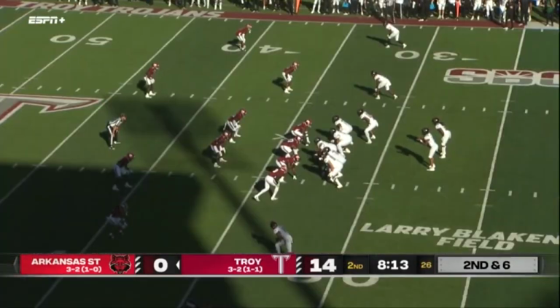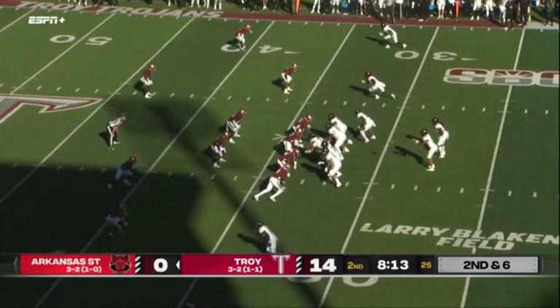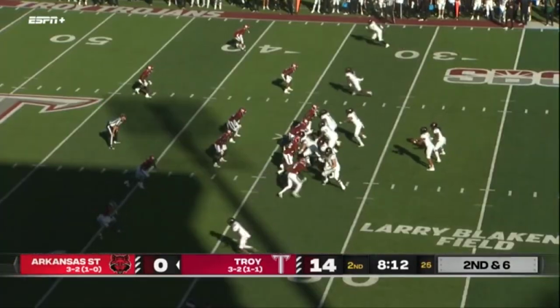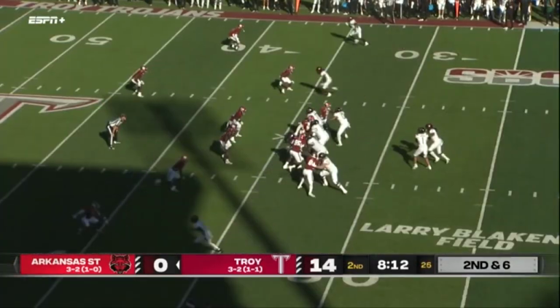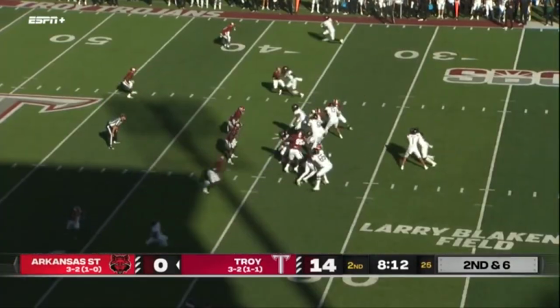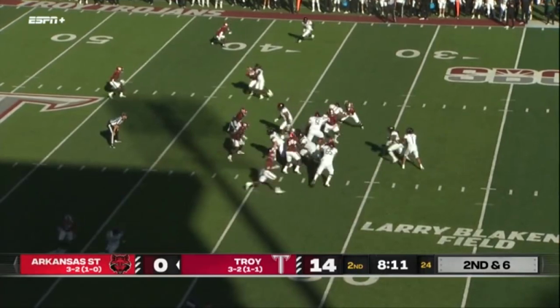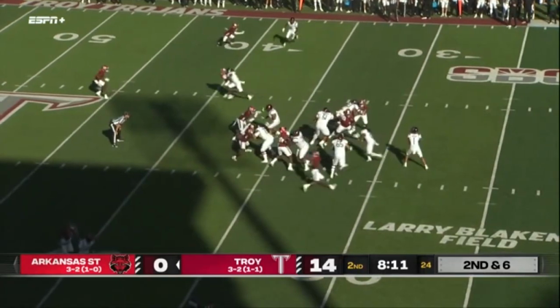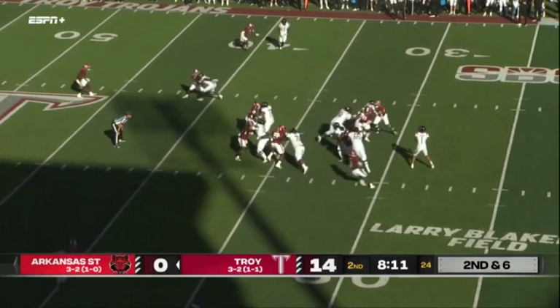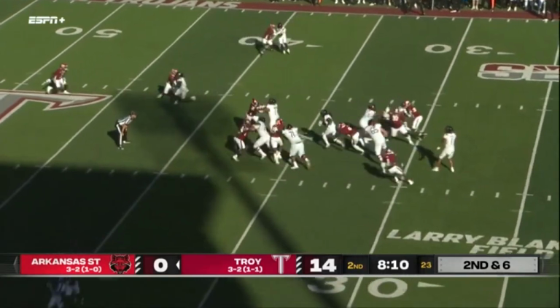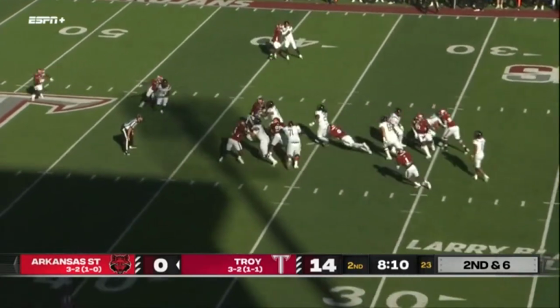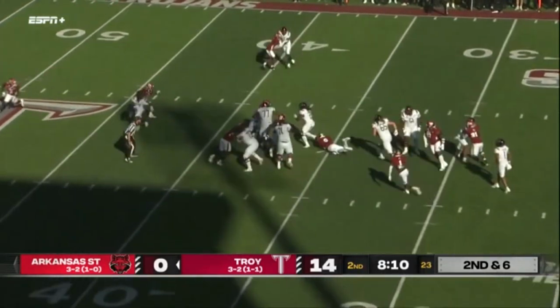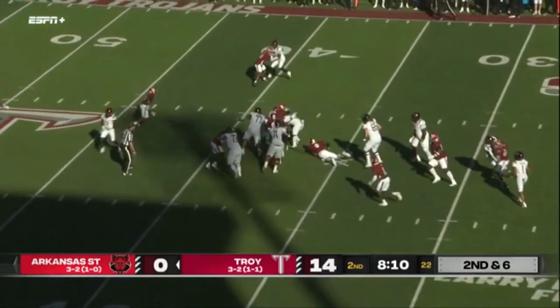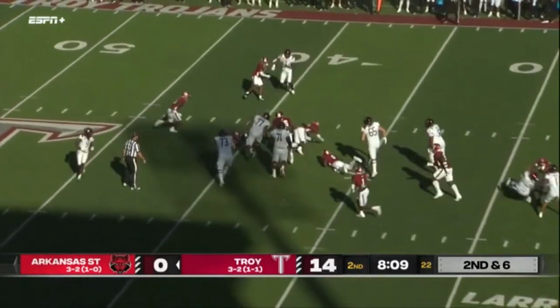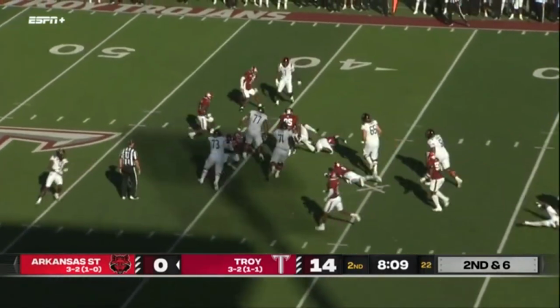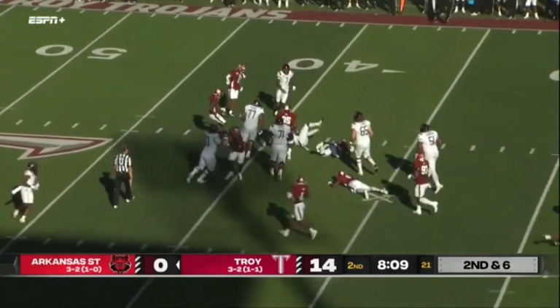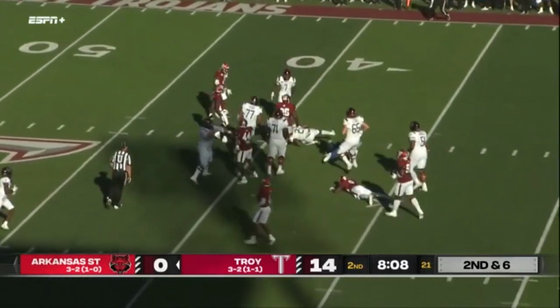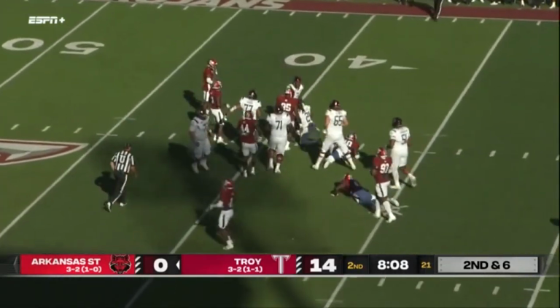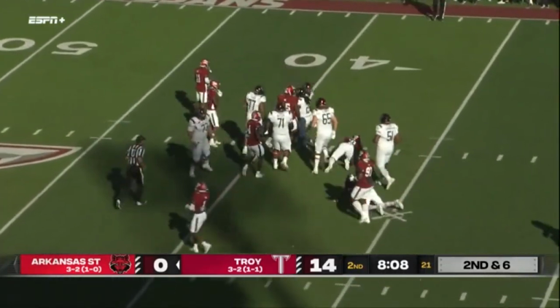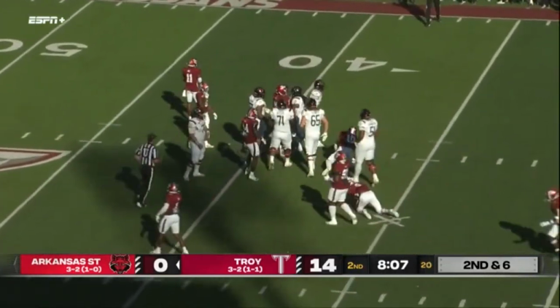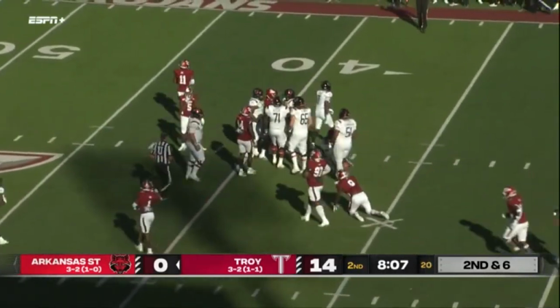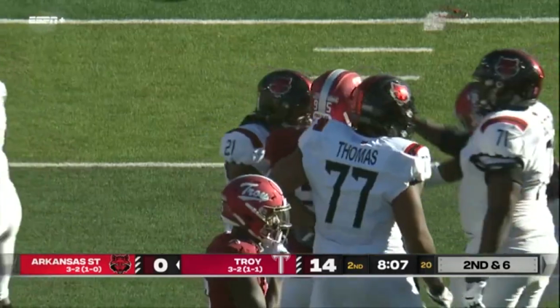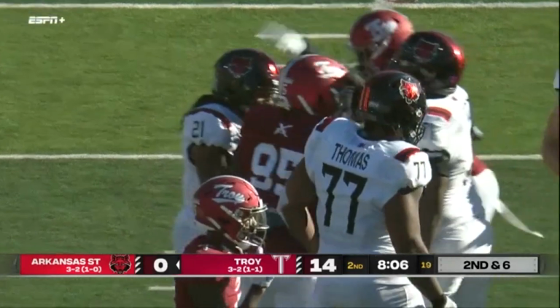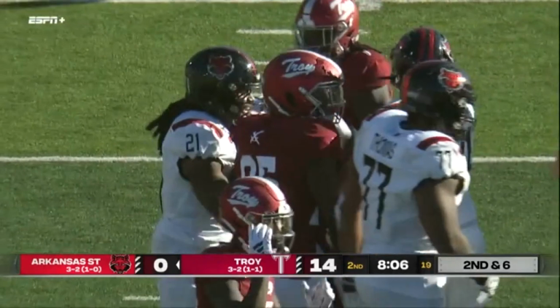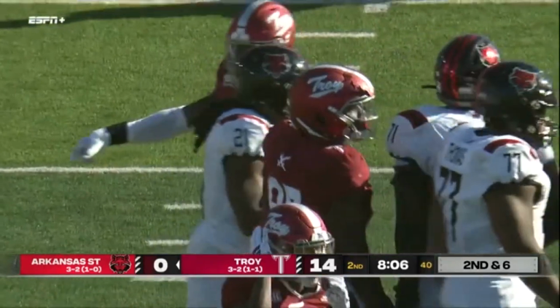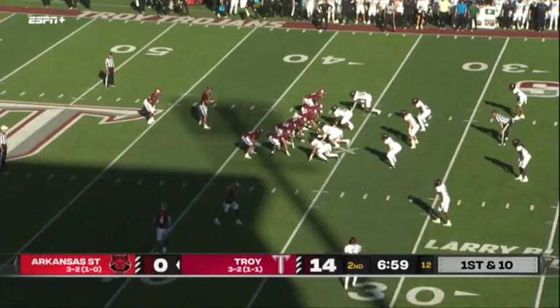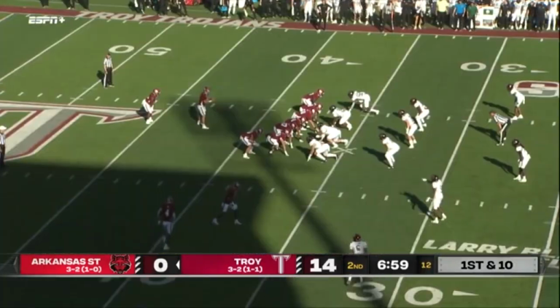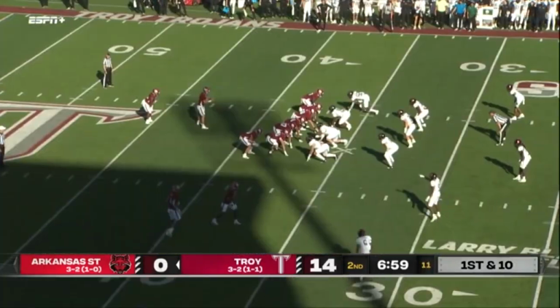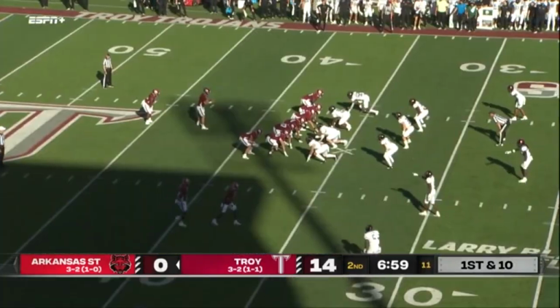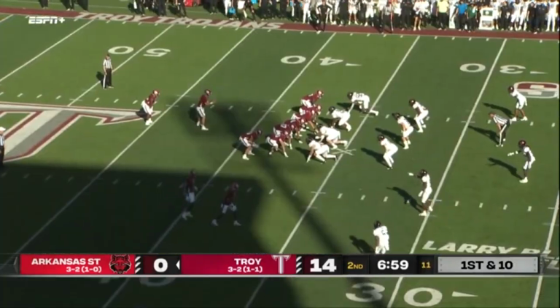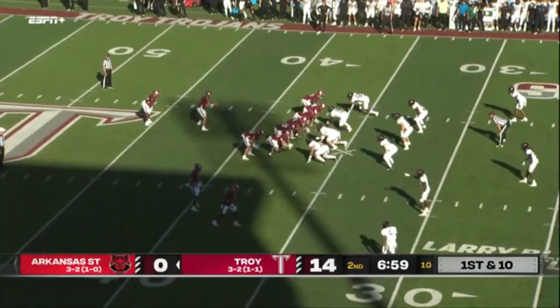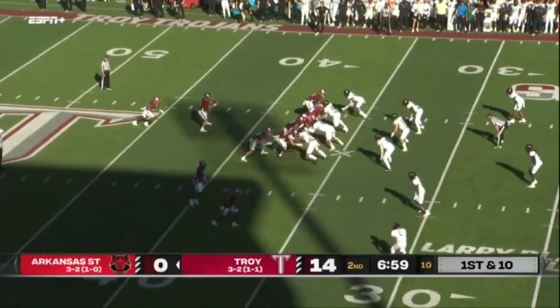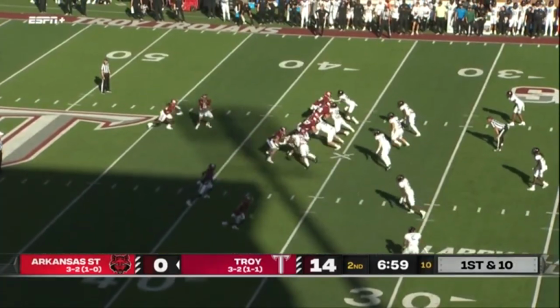Now right at 200 yards rushing. And this time it's Cross — Cross in his second year, carrying for Troy at the 37-yard line.